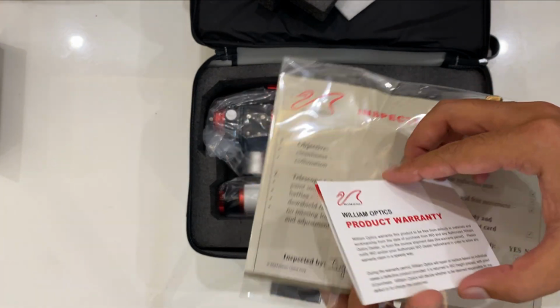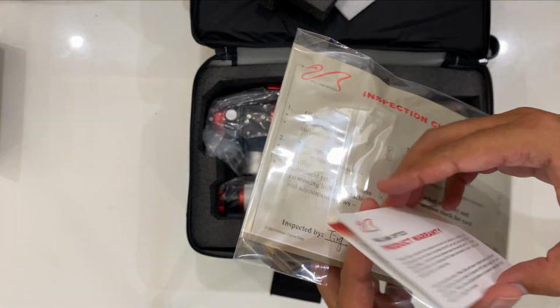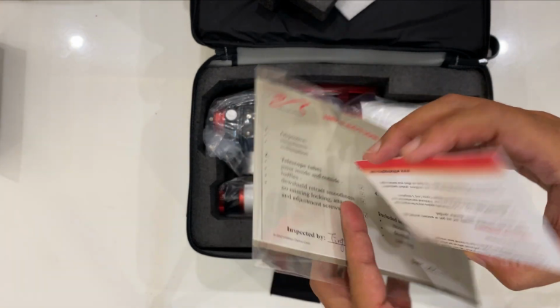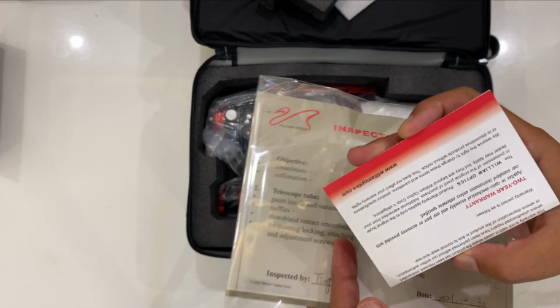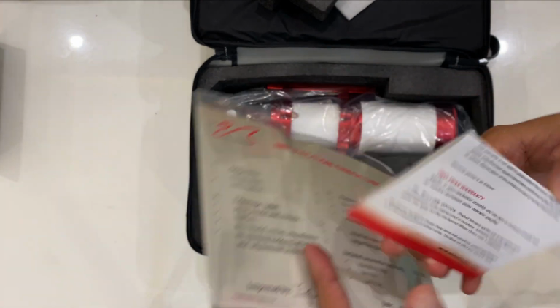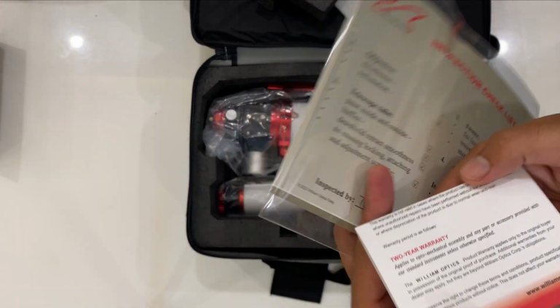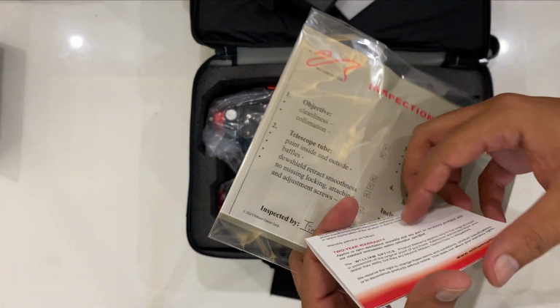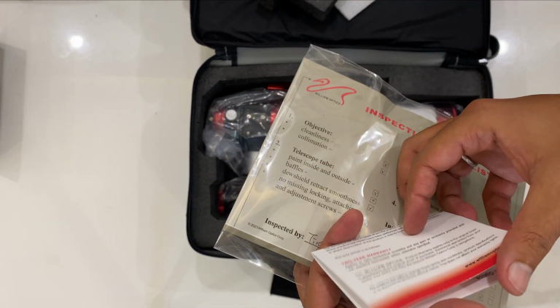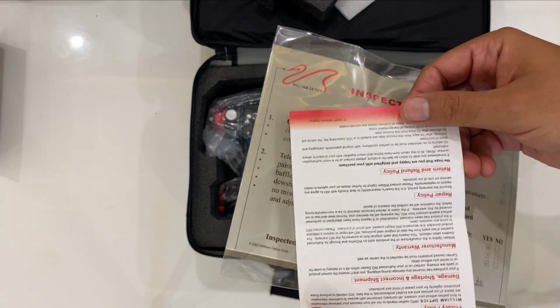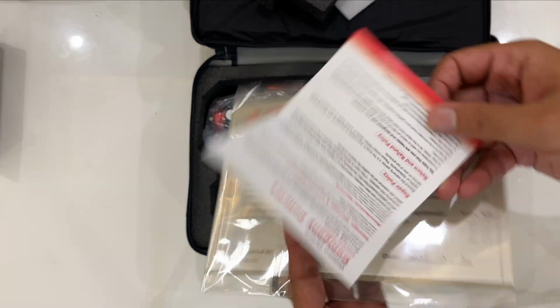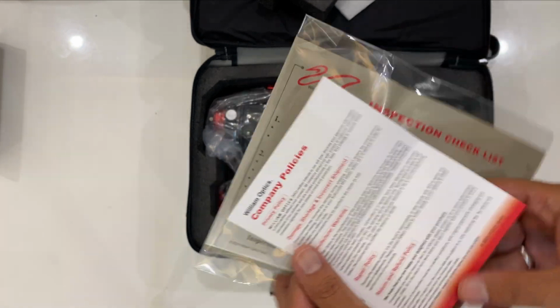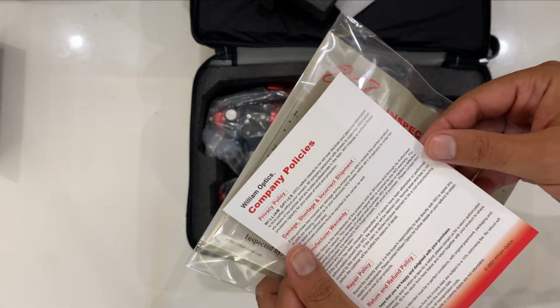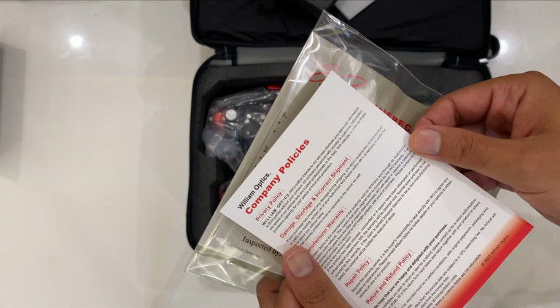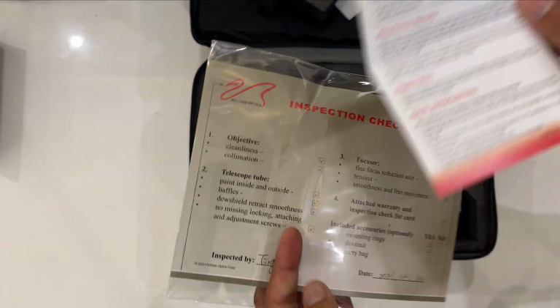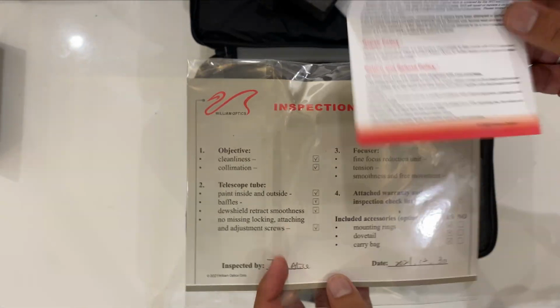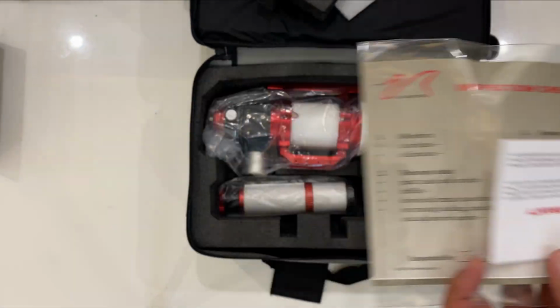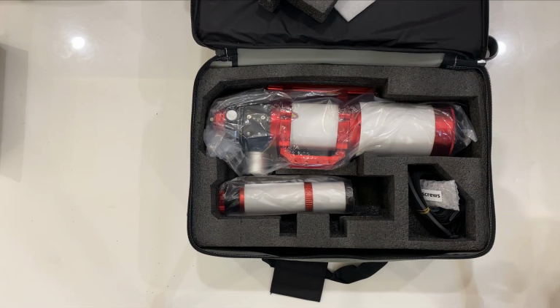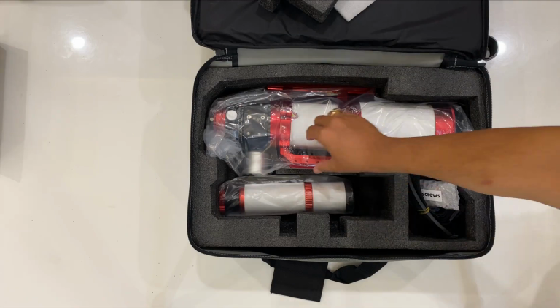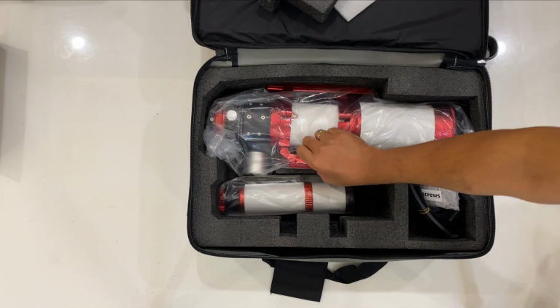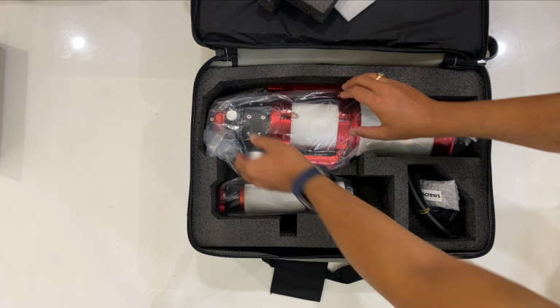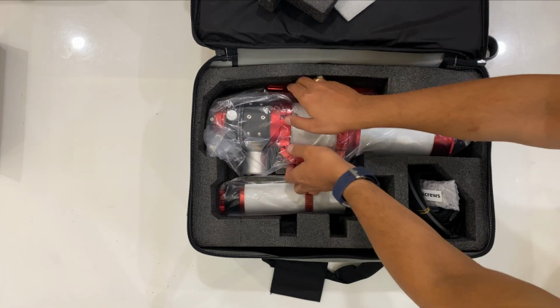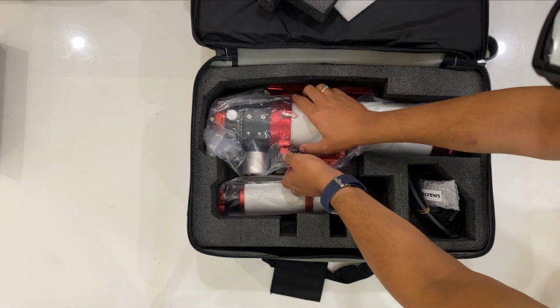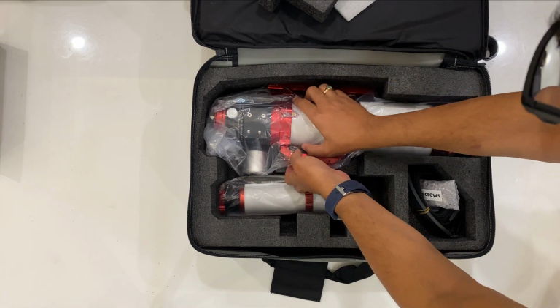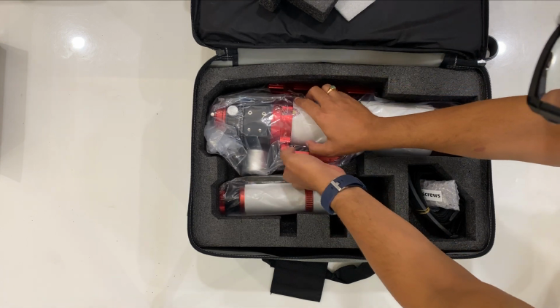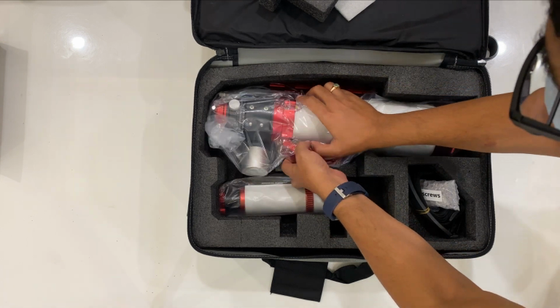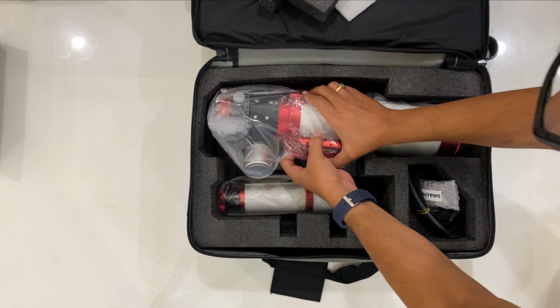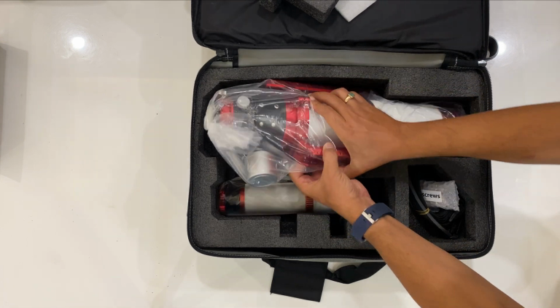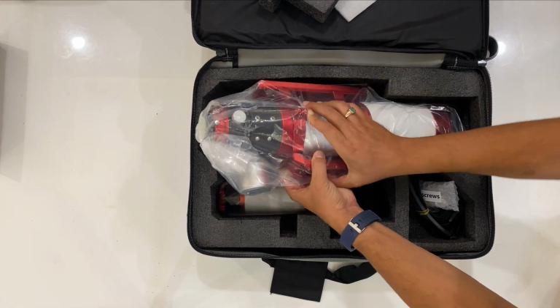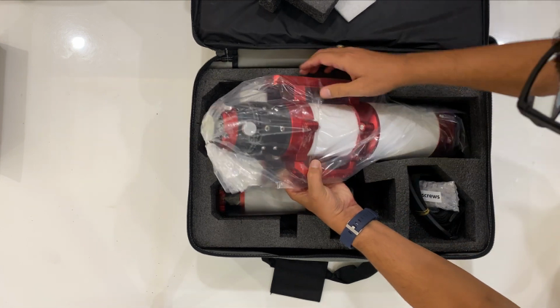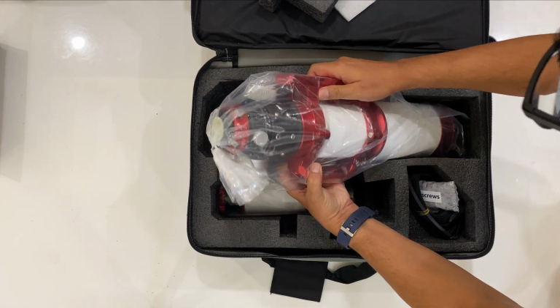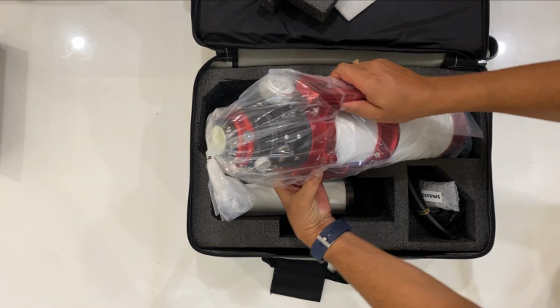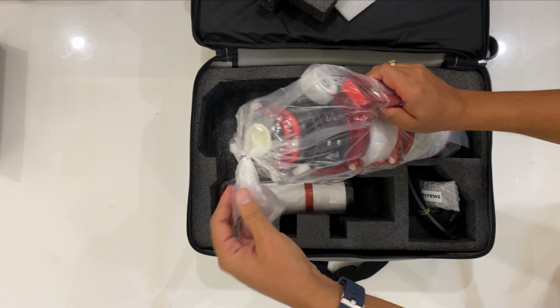Here is the warranty card. This combo sold in India does not have the field flattener included — that I have to purchase separately, which I haven't yet.